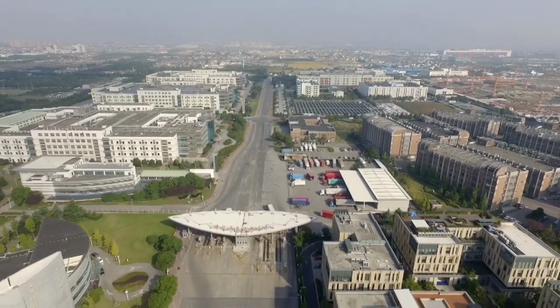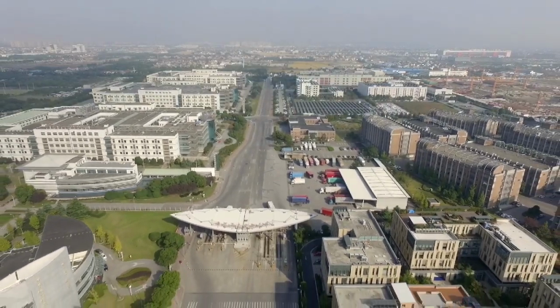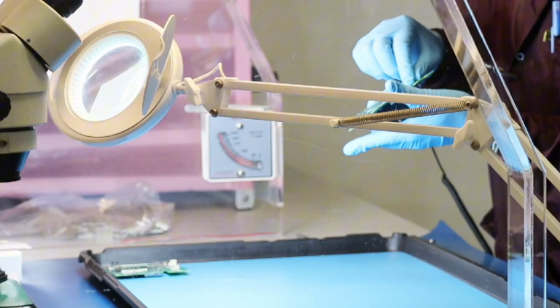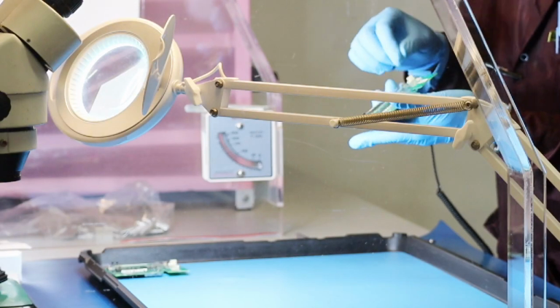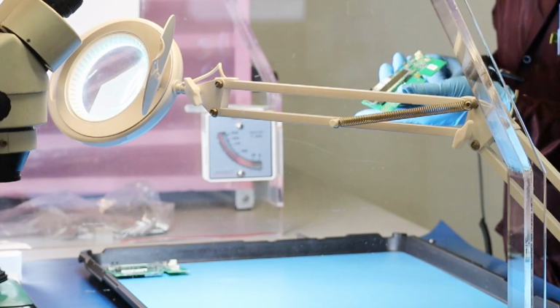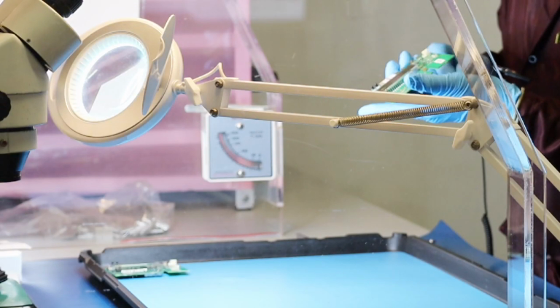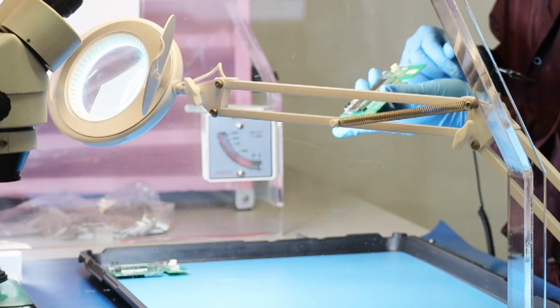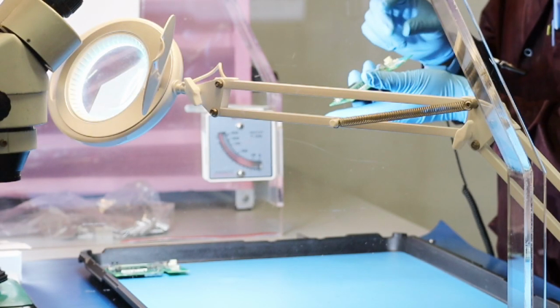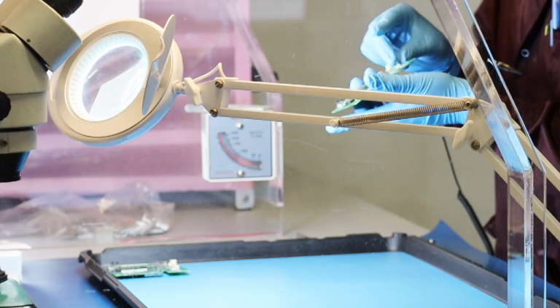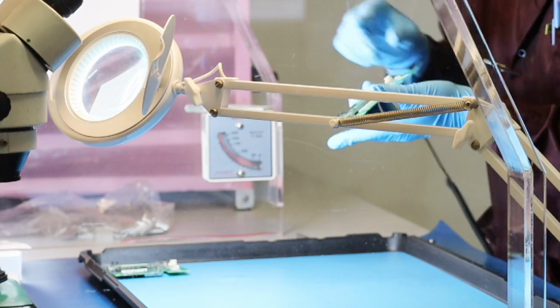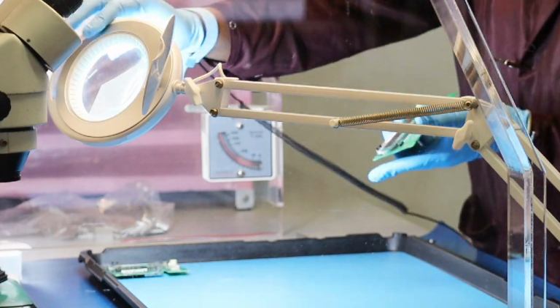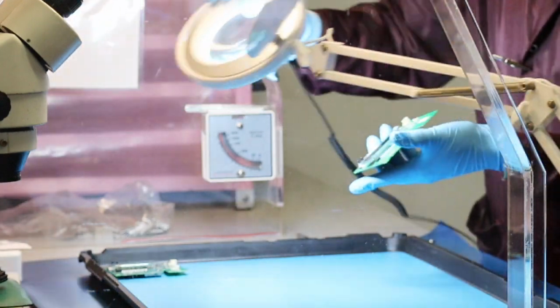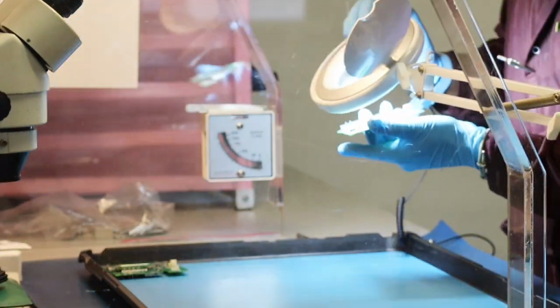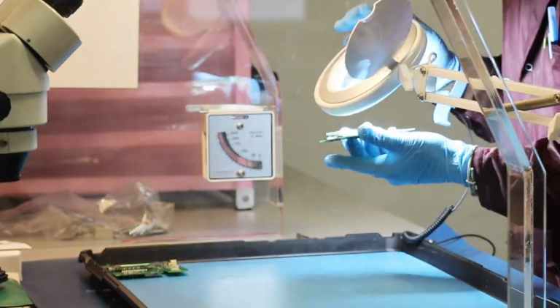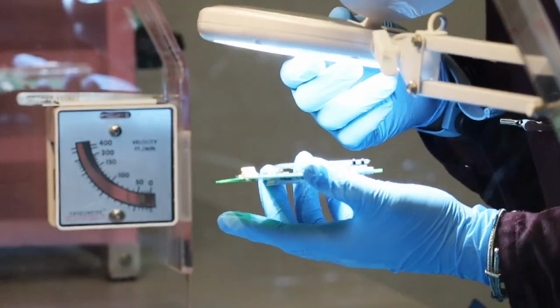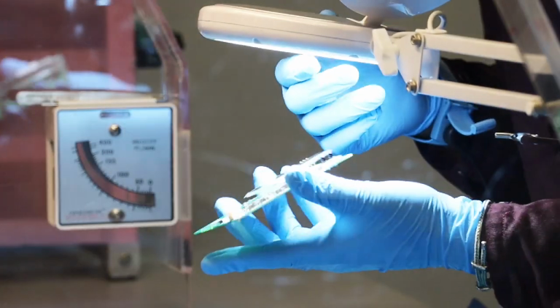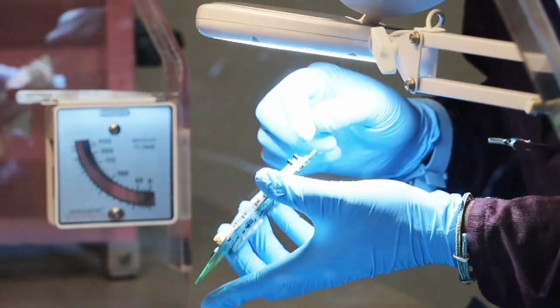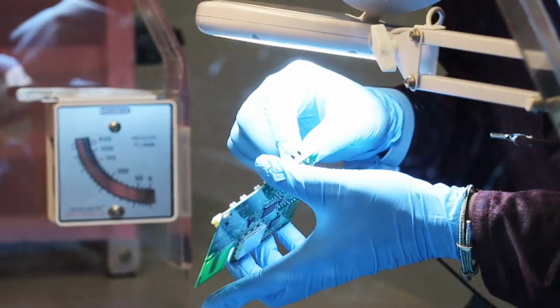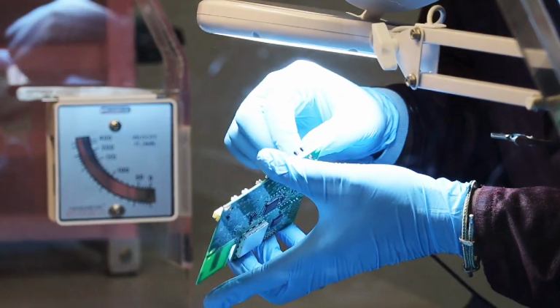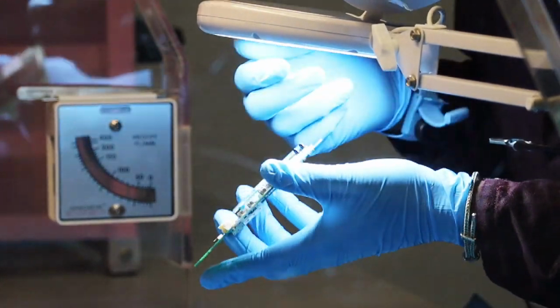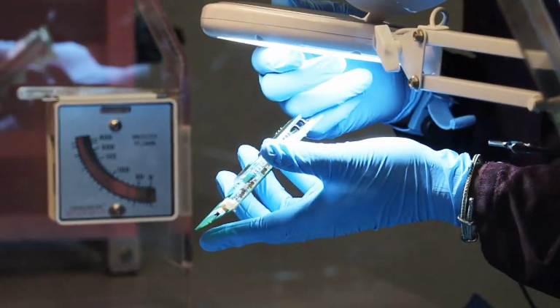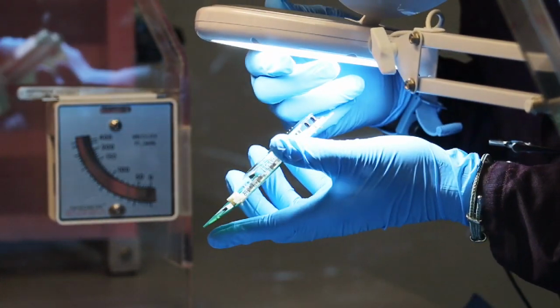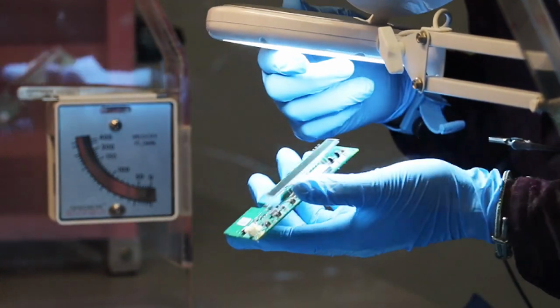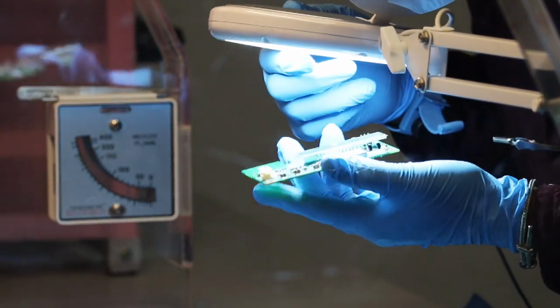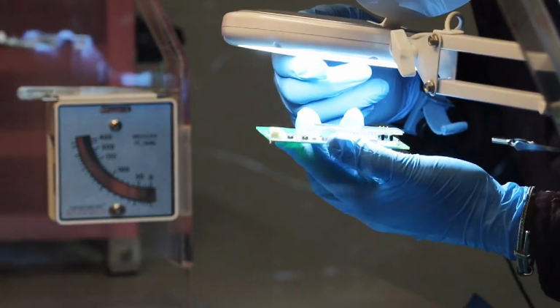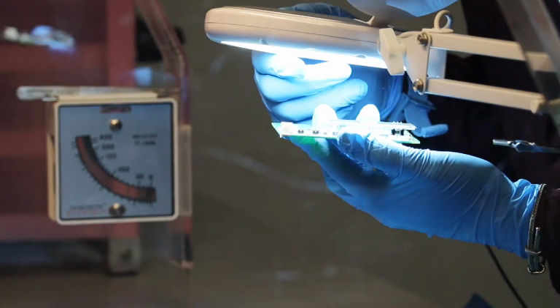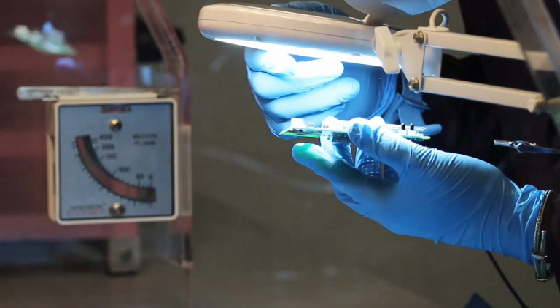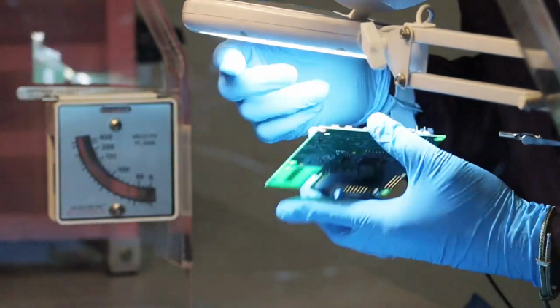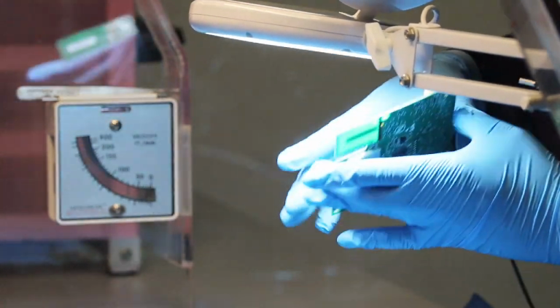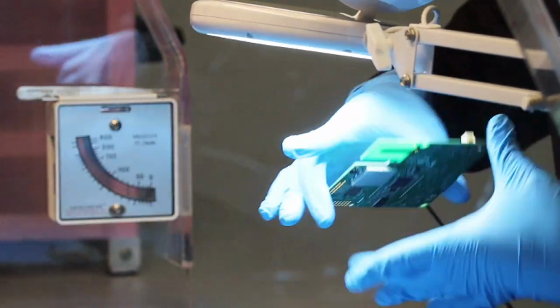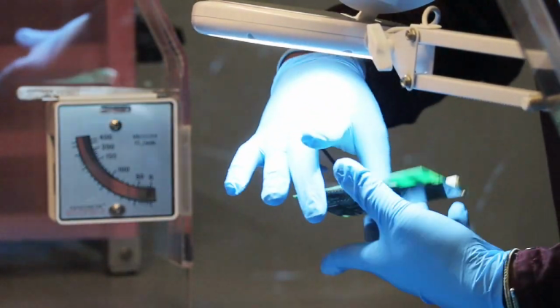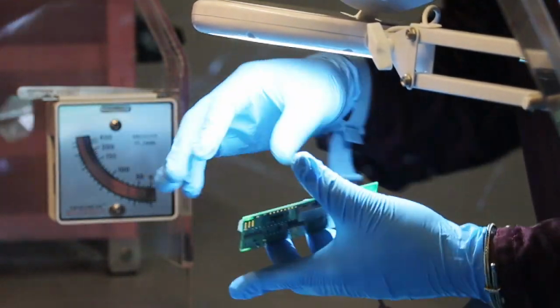Here in Morrisville, the coating process begins by receiving the parts to be coated from our customer. Each part is inspected as part of incoming quality control to ensure the products are ready for coating and processing.